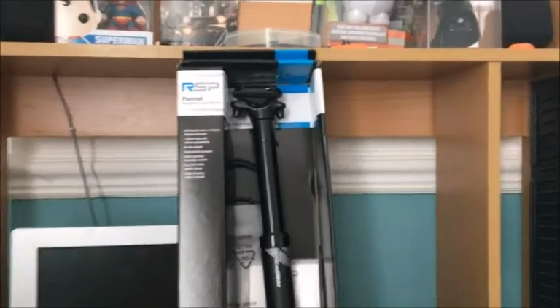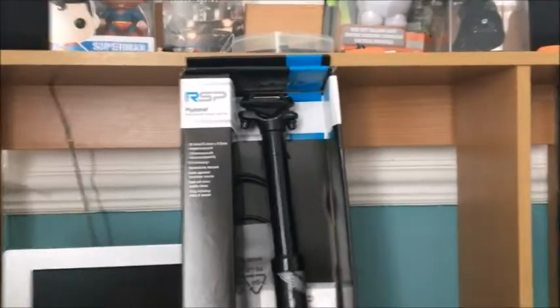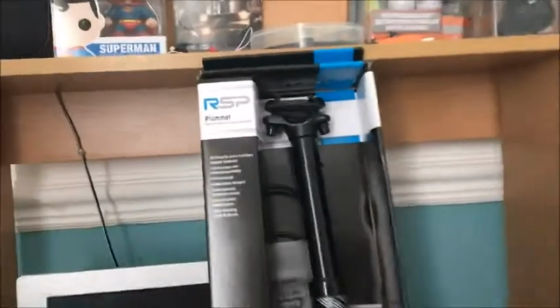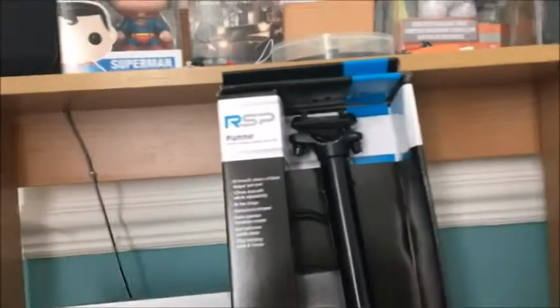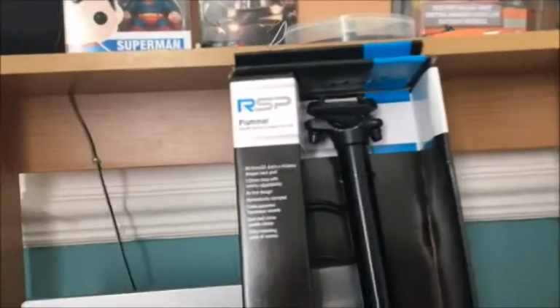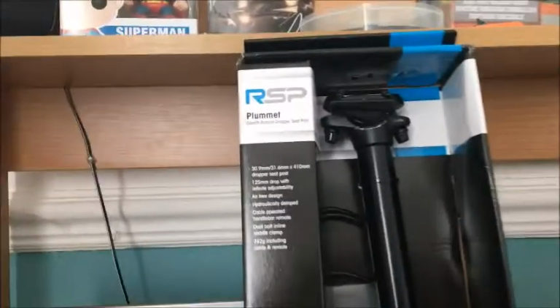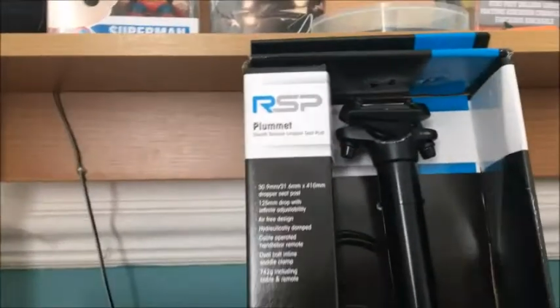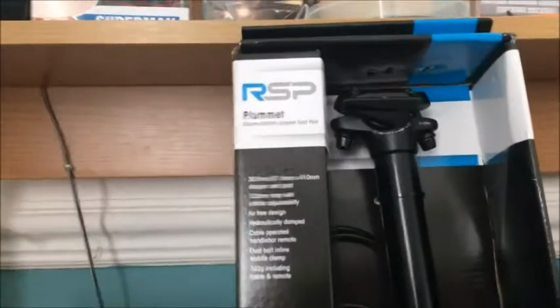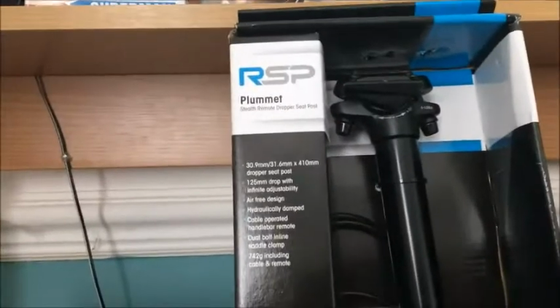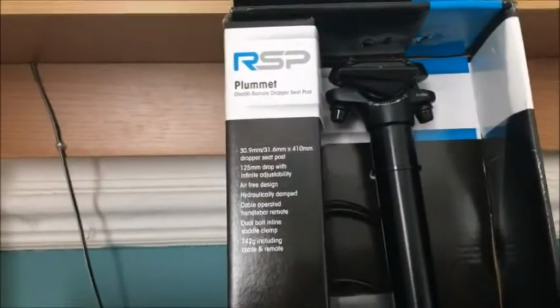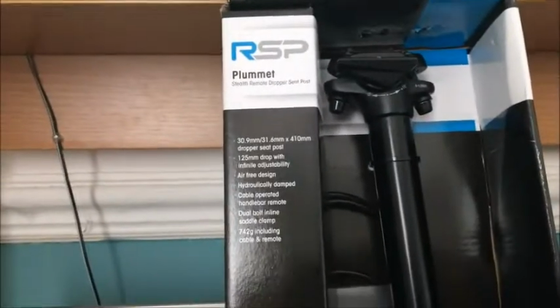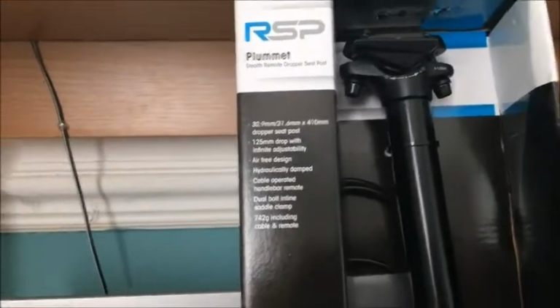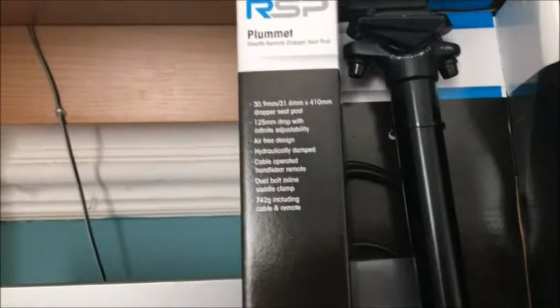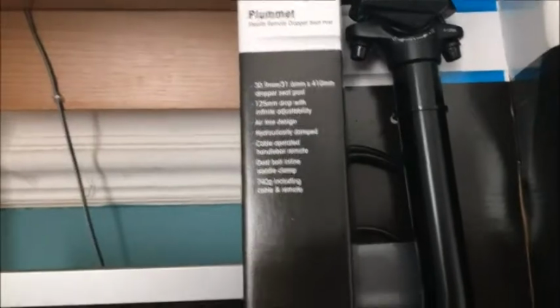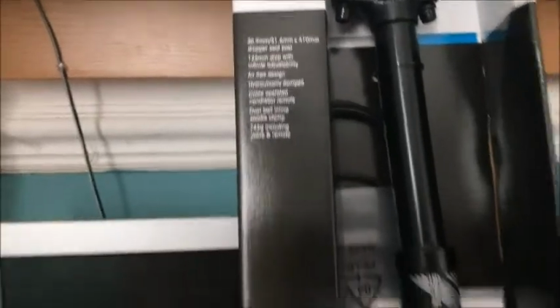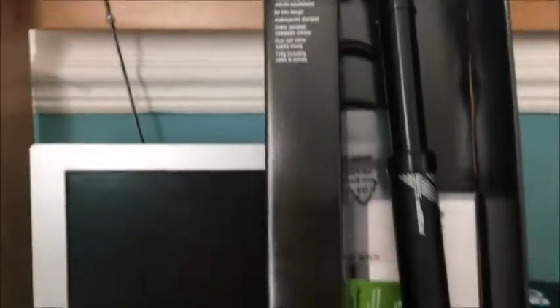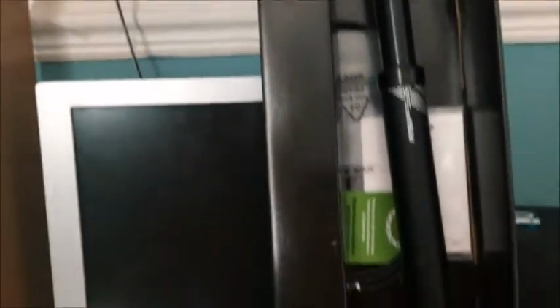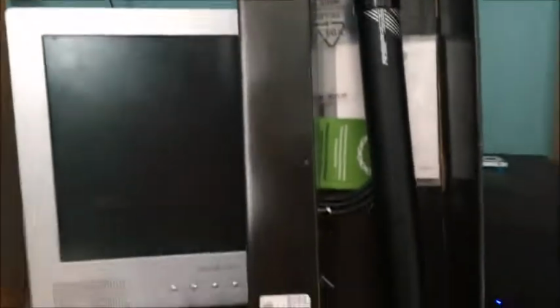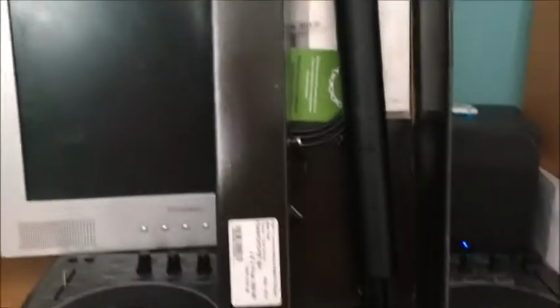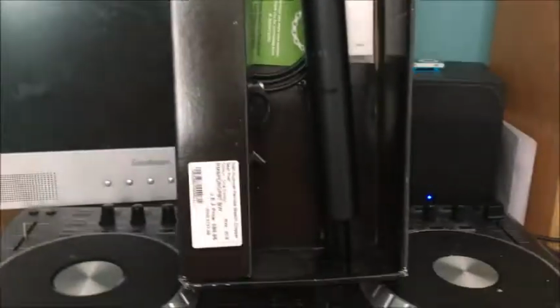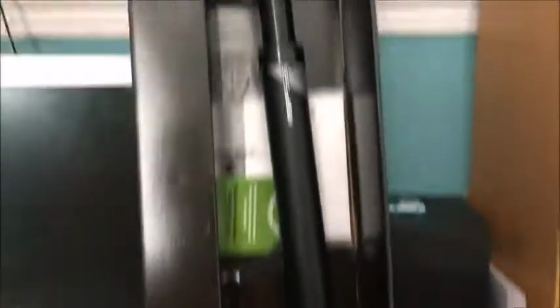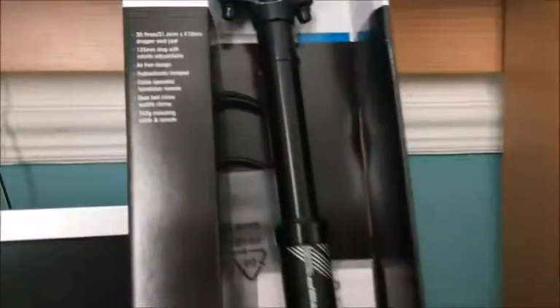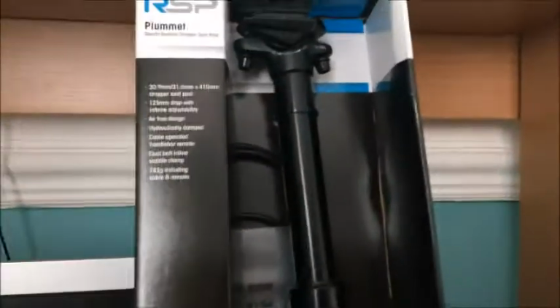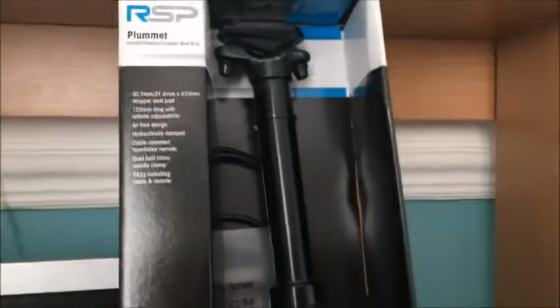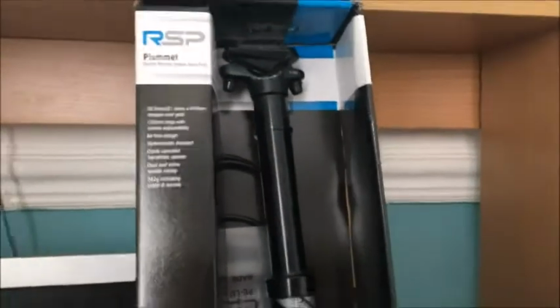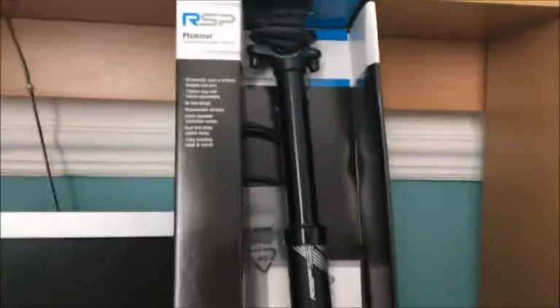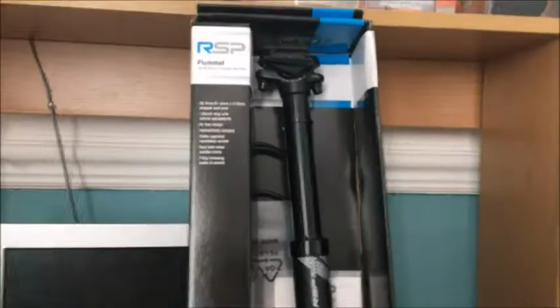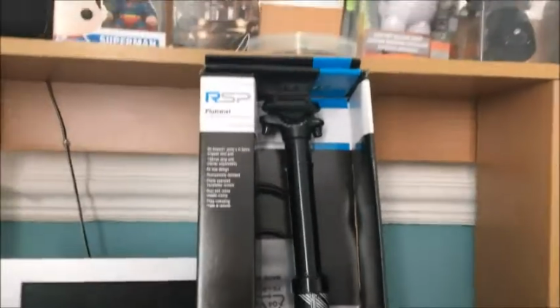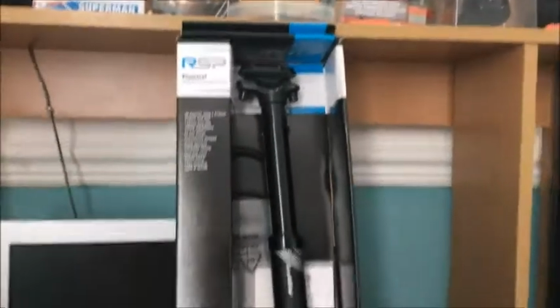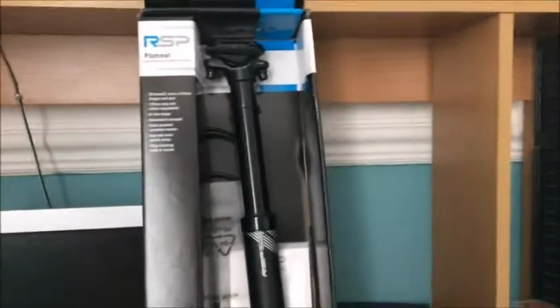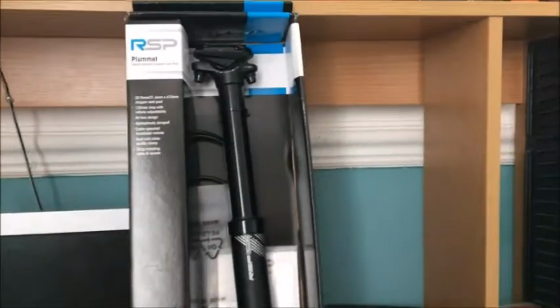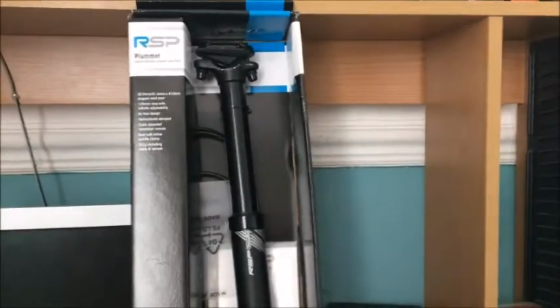Today we are unboxing the RSP Plummet Stealth dropper post. I've gone for 410mm length with 125mm drop. Let's just start unboxing.